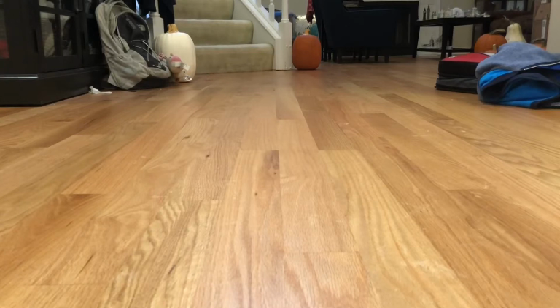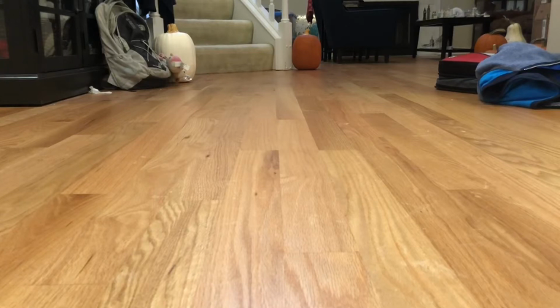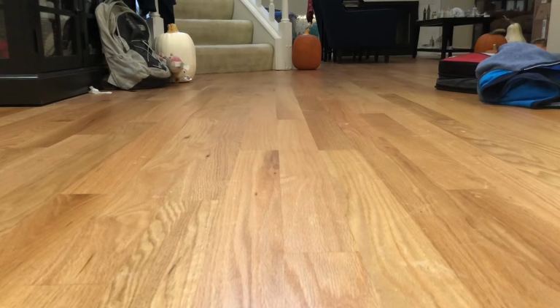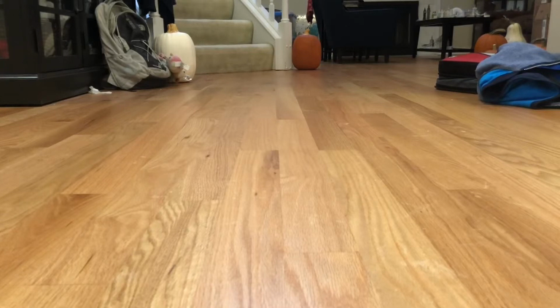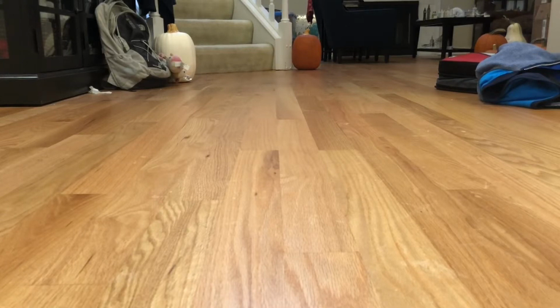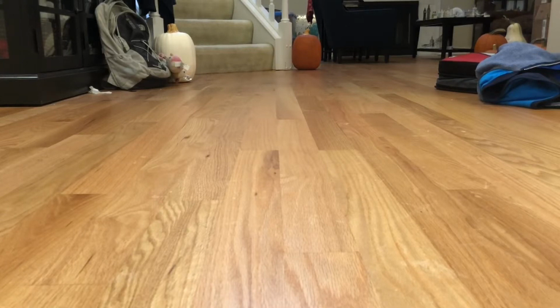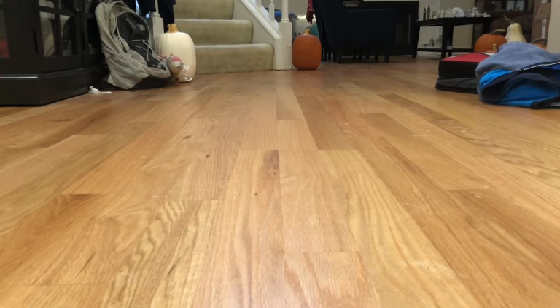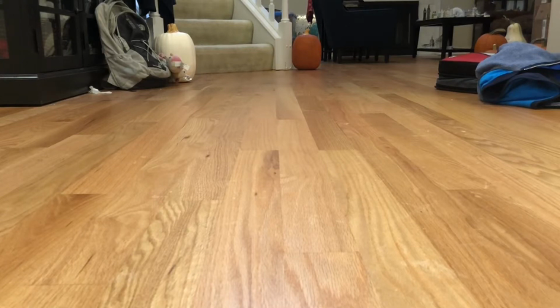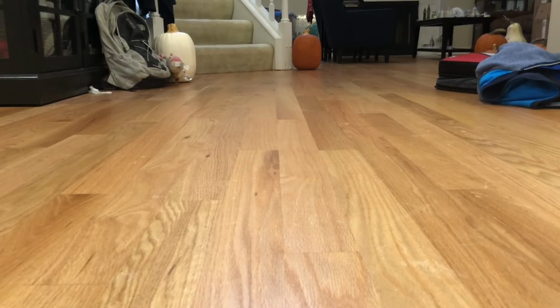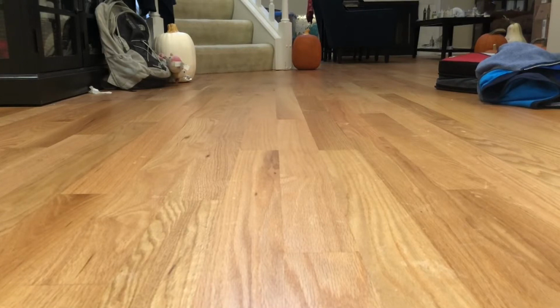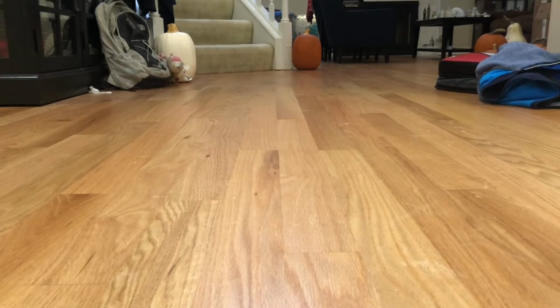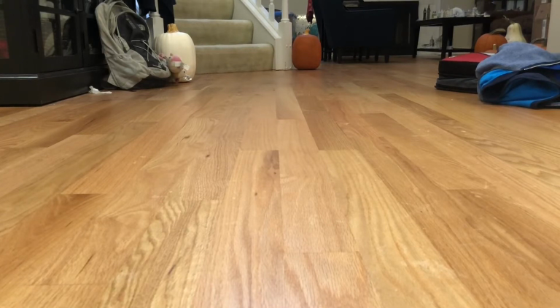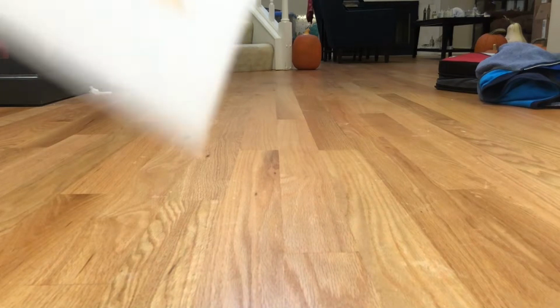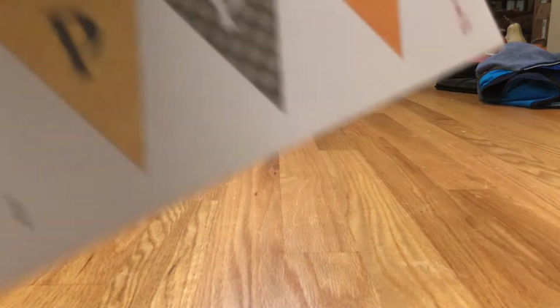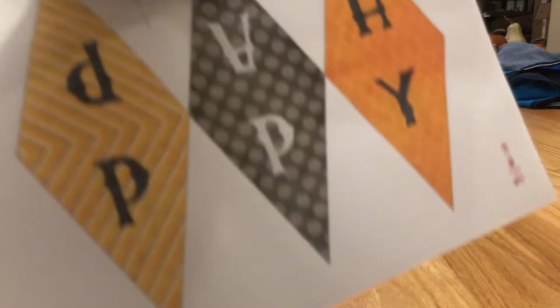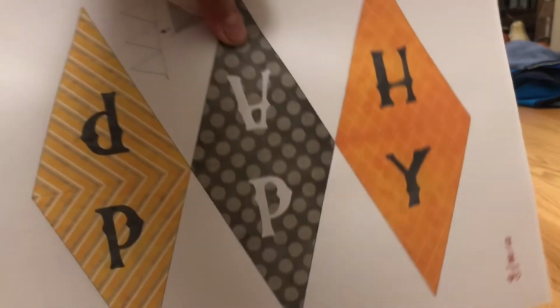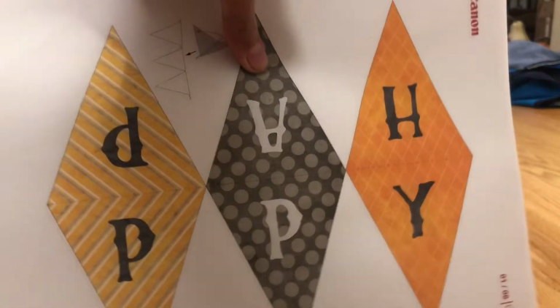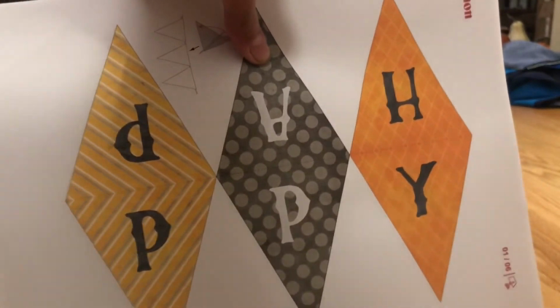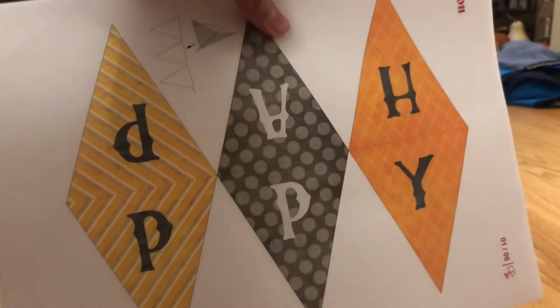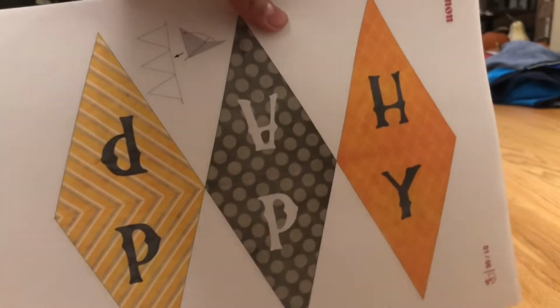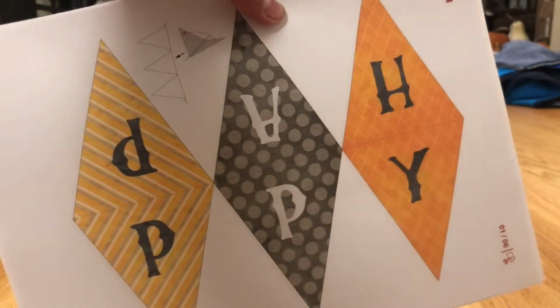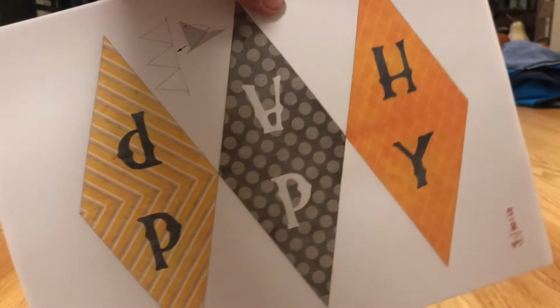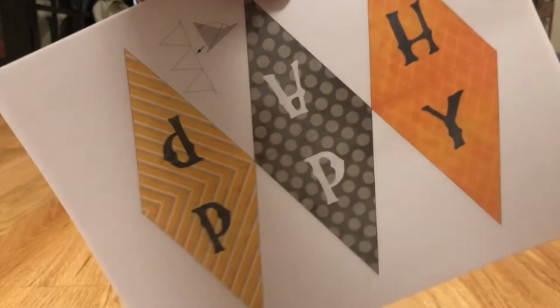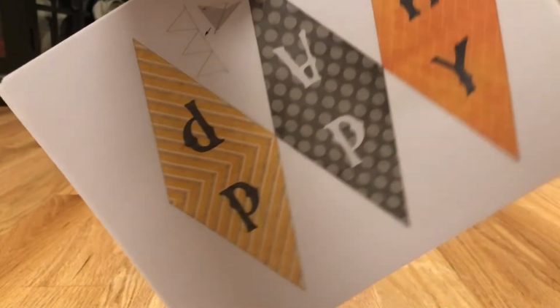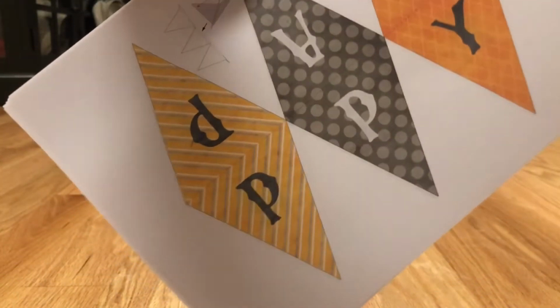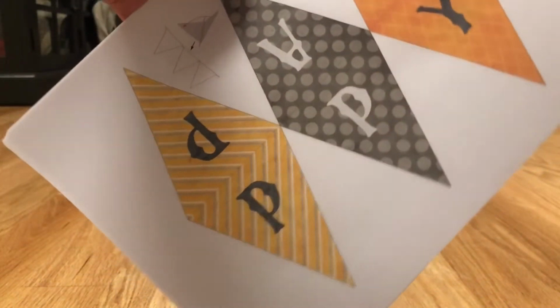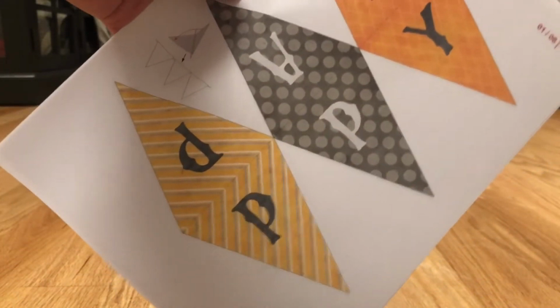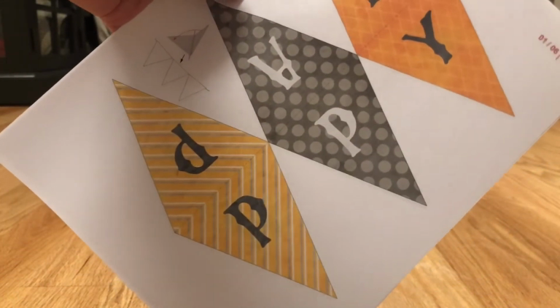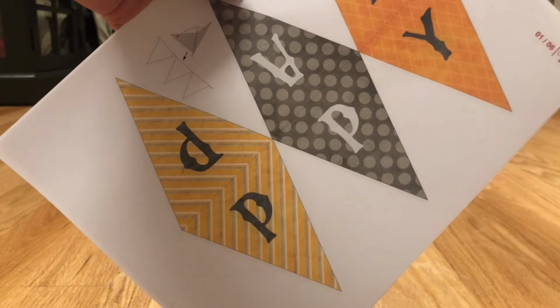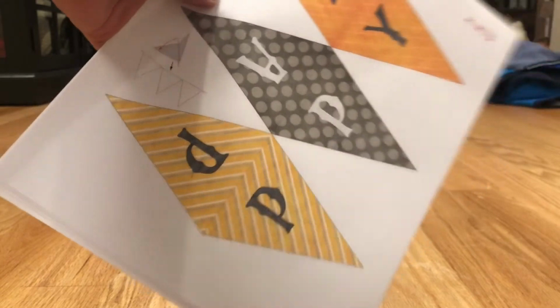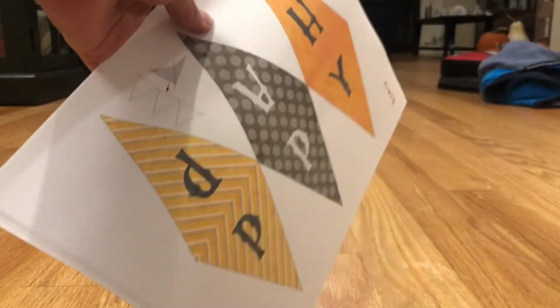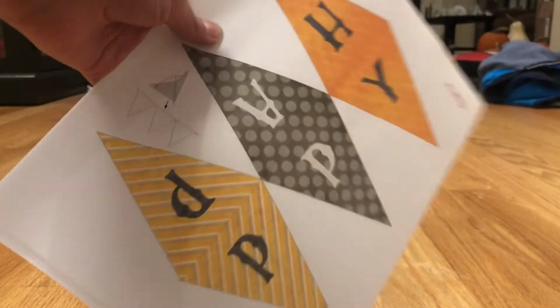Hey guys, Waffle TFP here, and I'm with Dad TFP to make this really cool model. Hey guys, Dad TFP here, and guess what? Here's another amazing paper model creation.